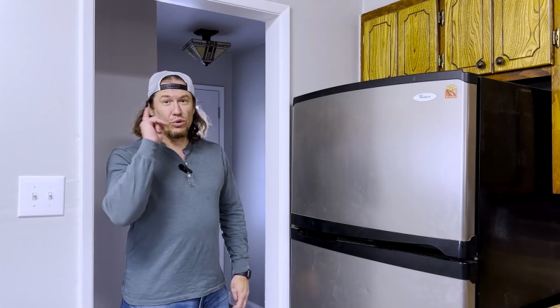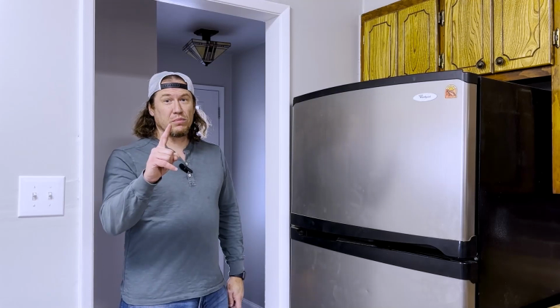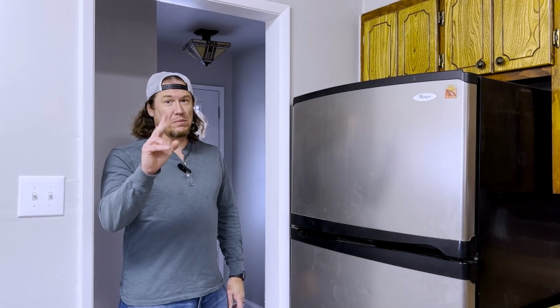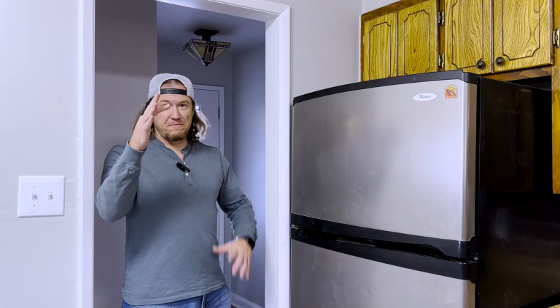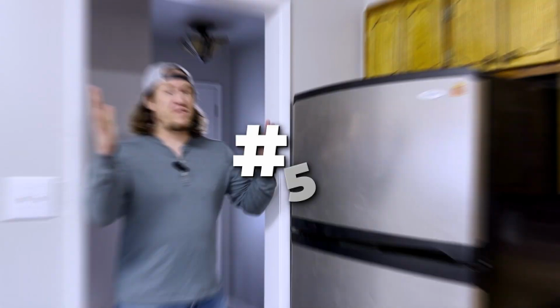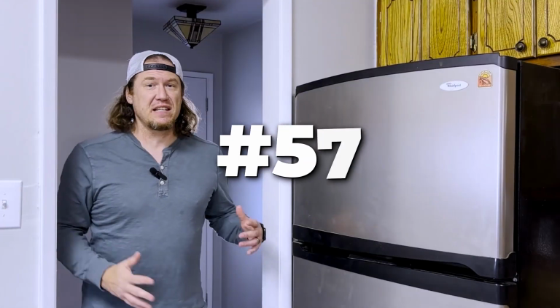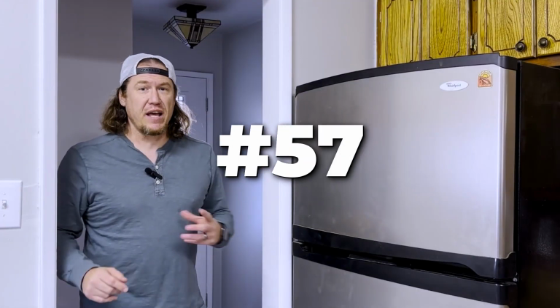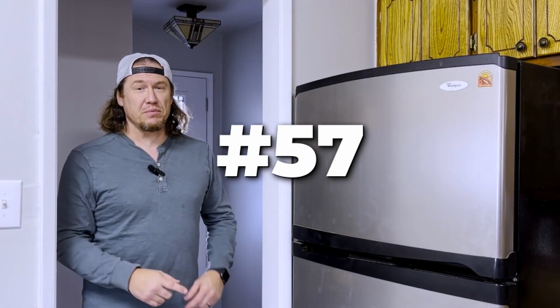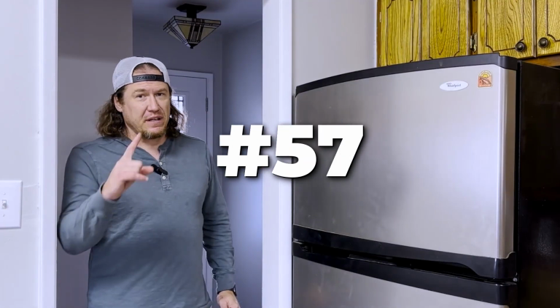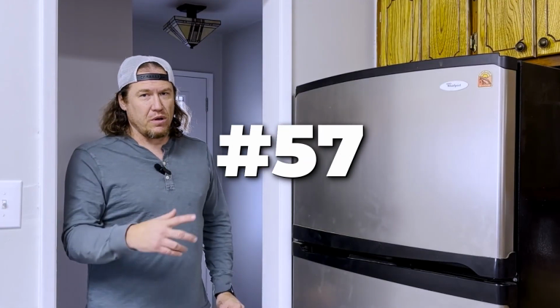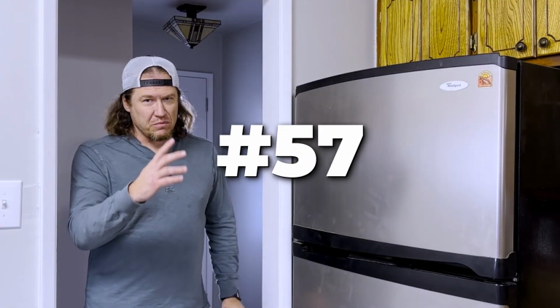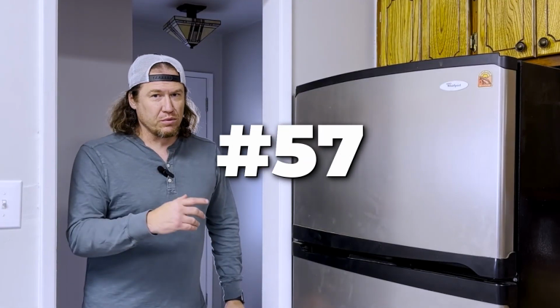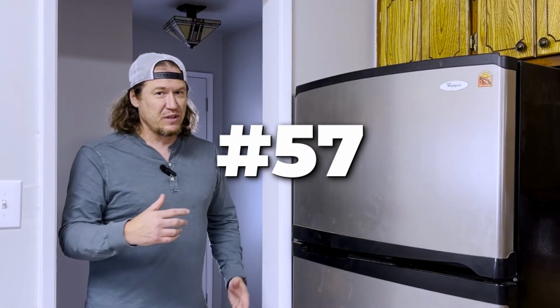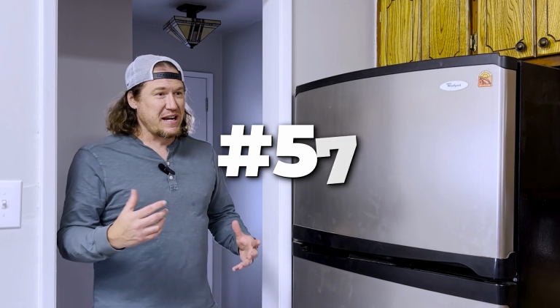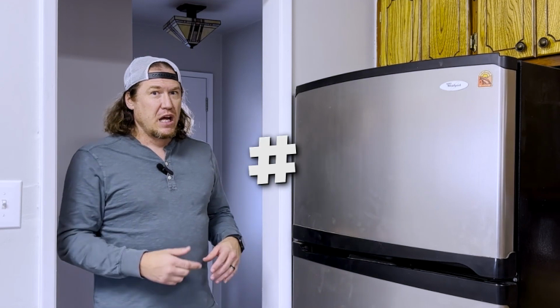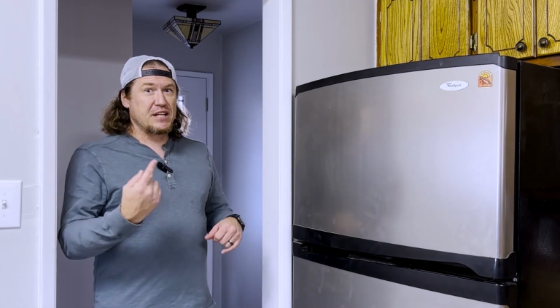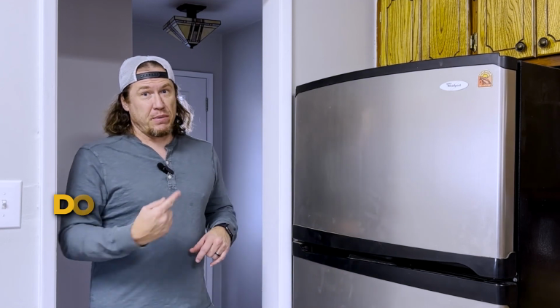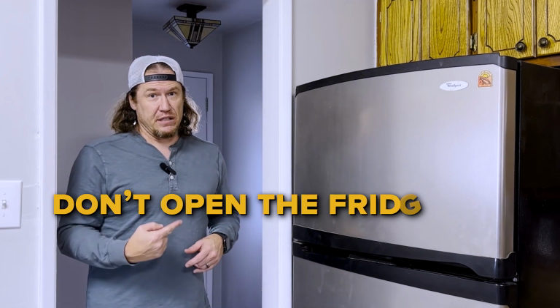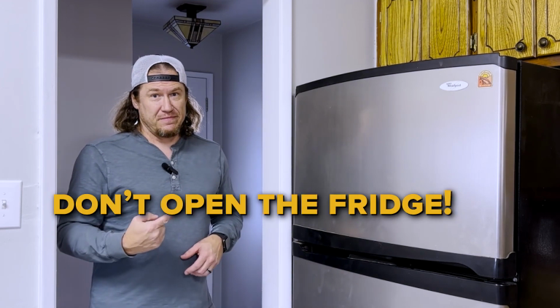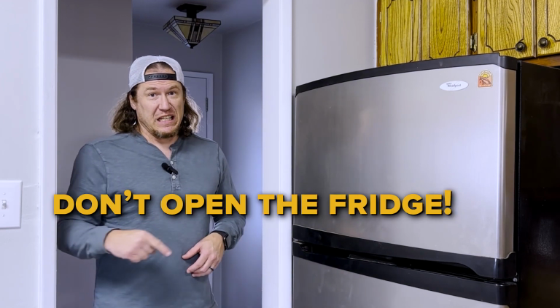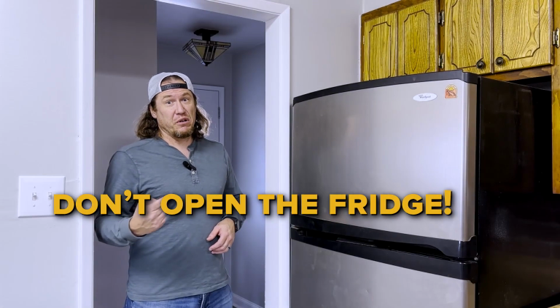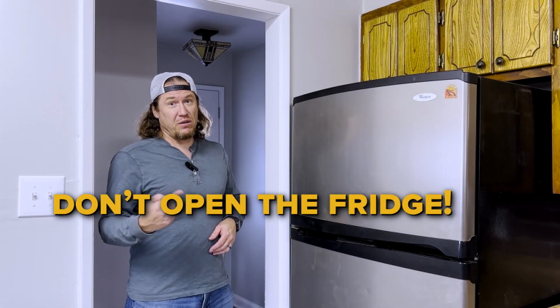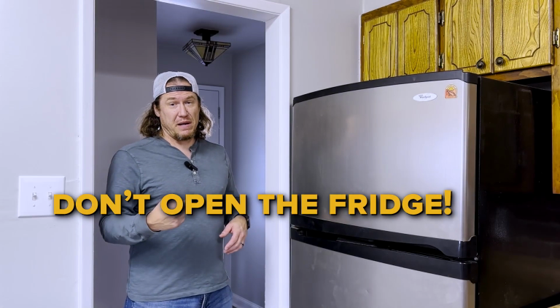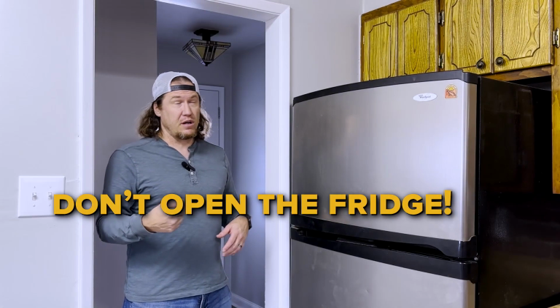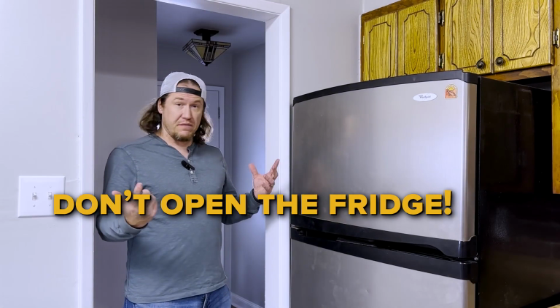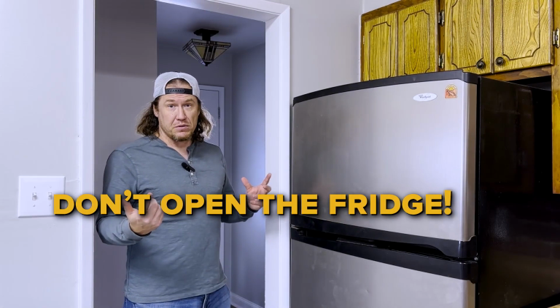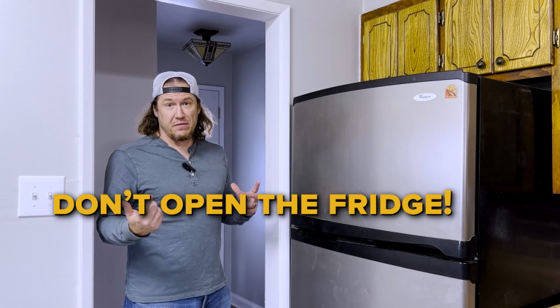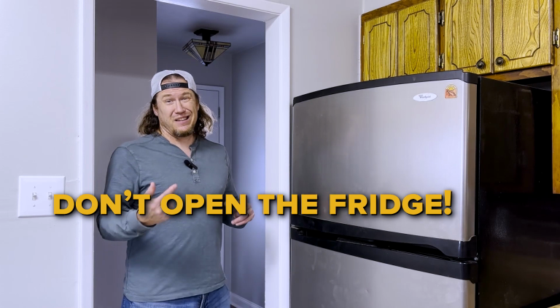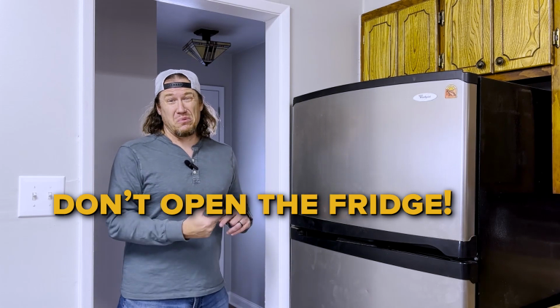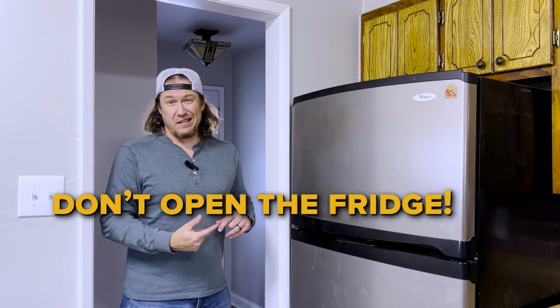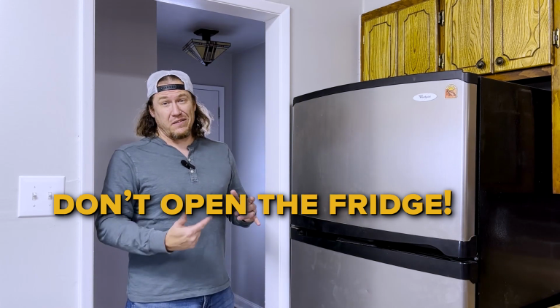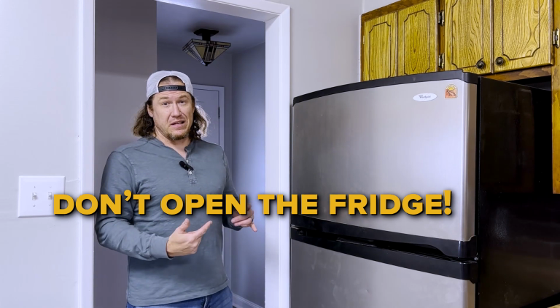Rule number 57 — definitely not the only one, but one of the rules in rehabs: you don't open the fridge. You don't know how long the power's been off, if the power's off. You don't know what's in there — all that fun stuff.